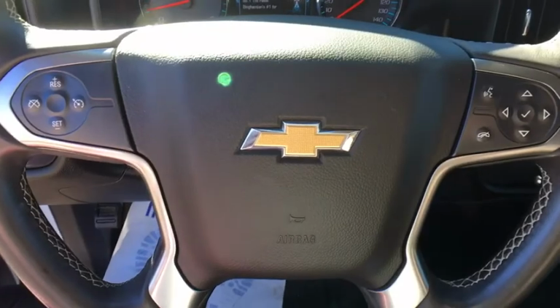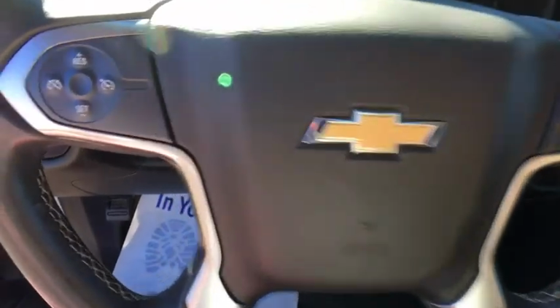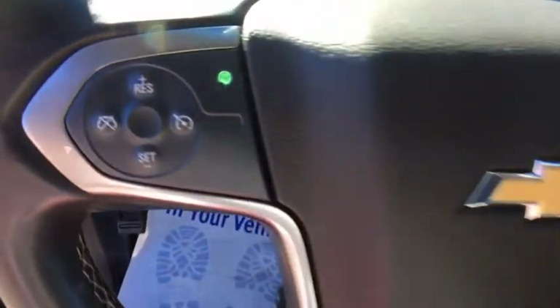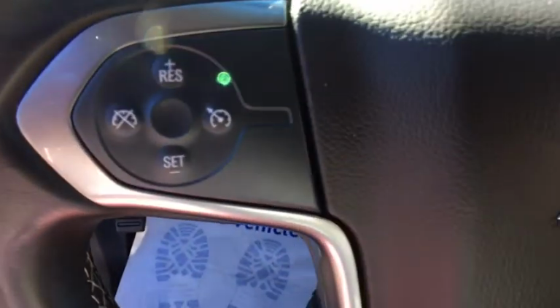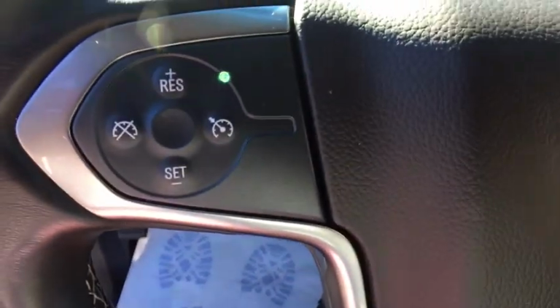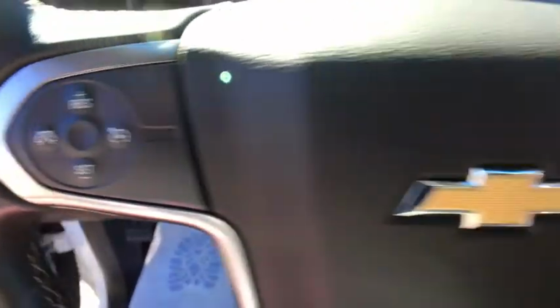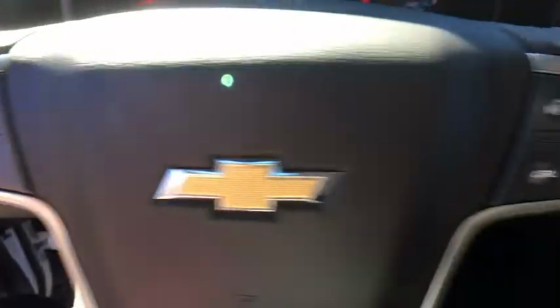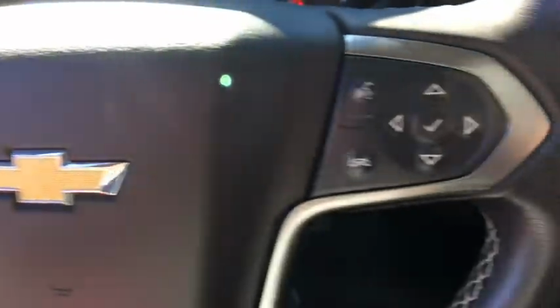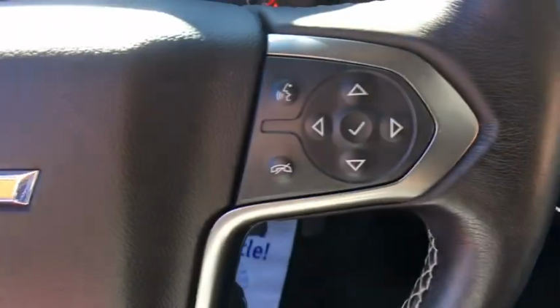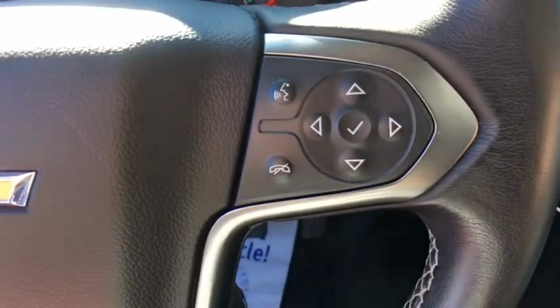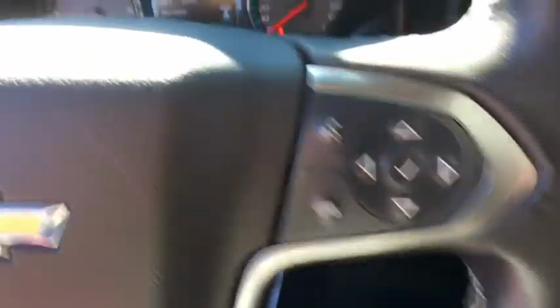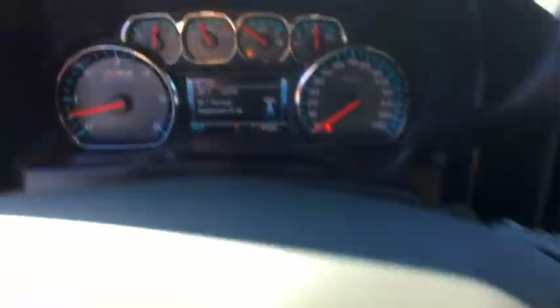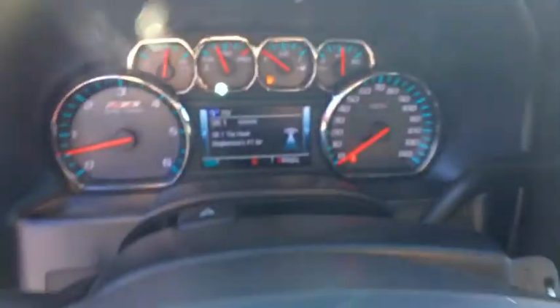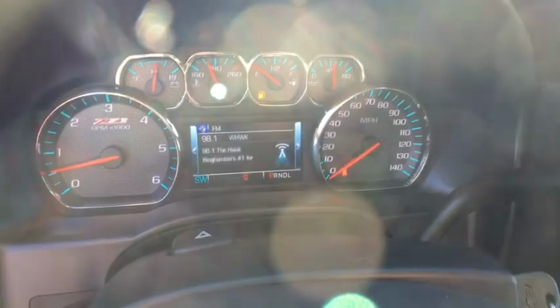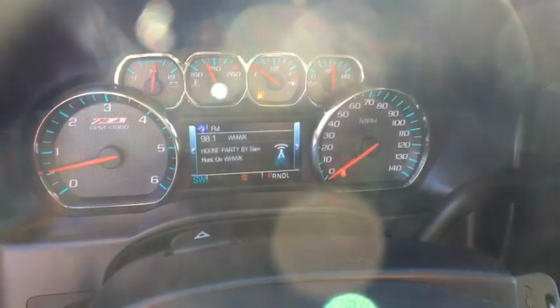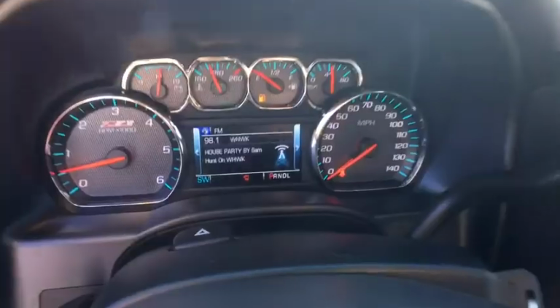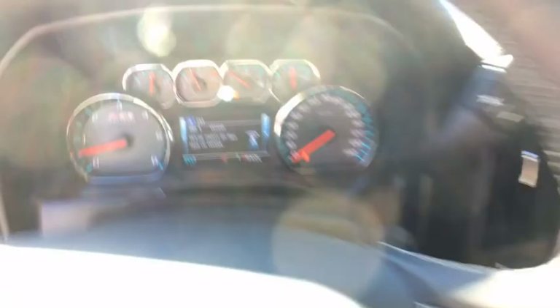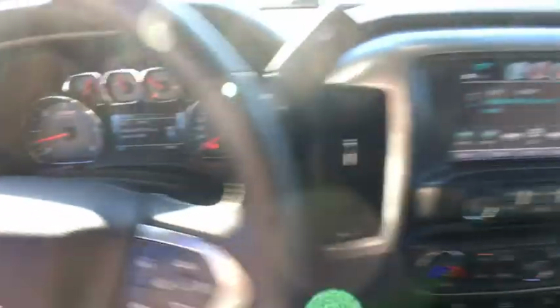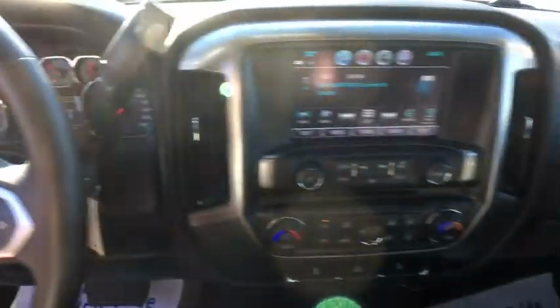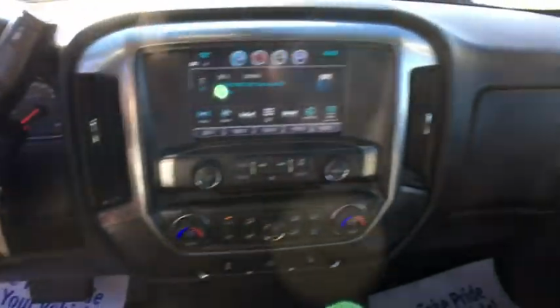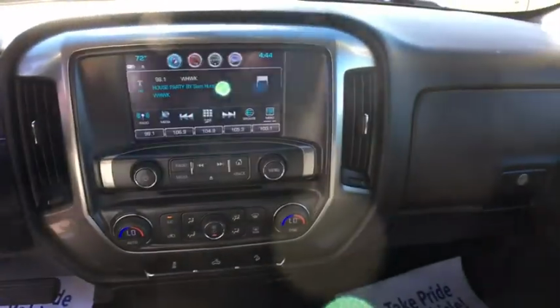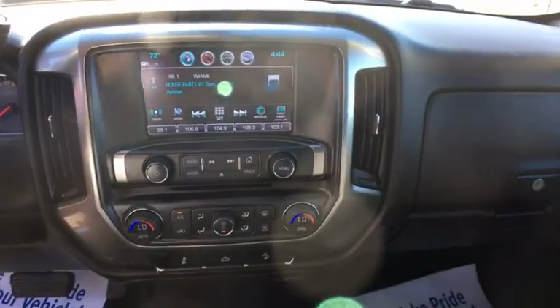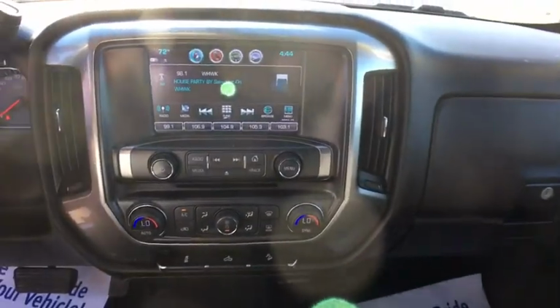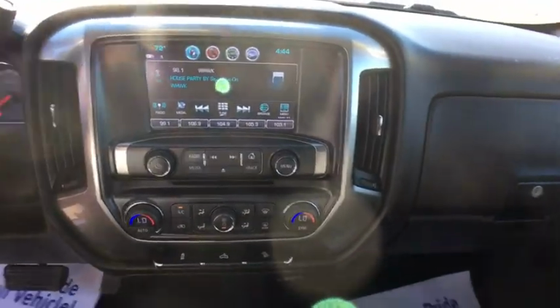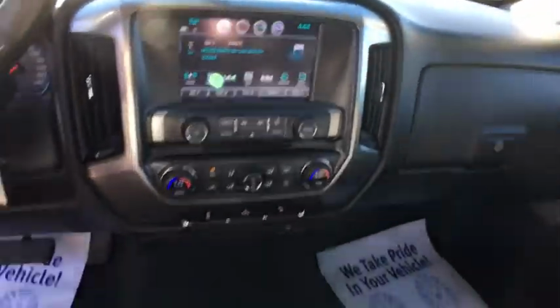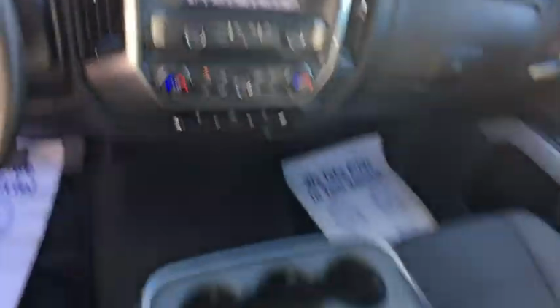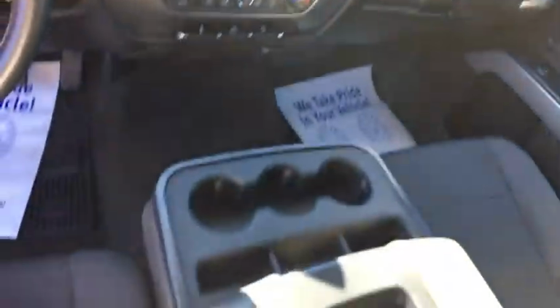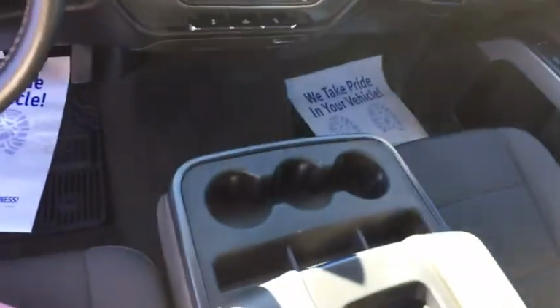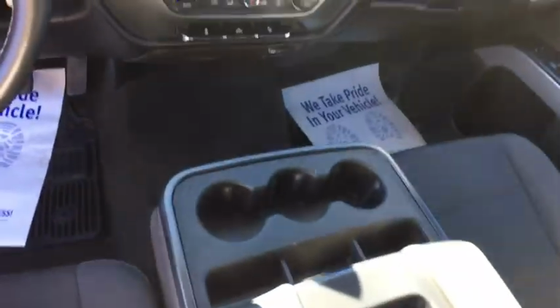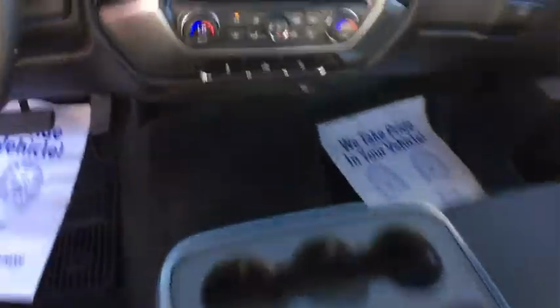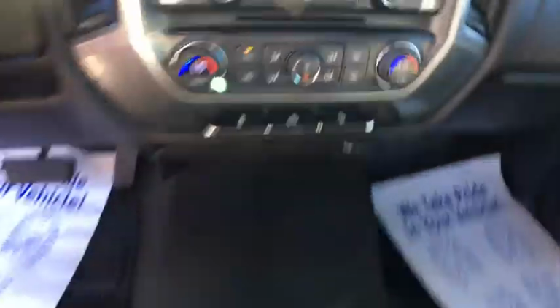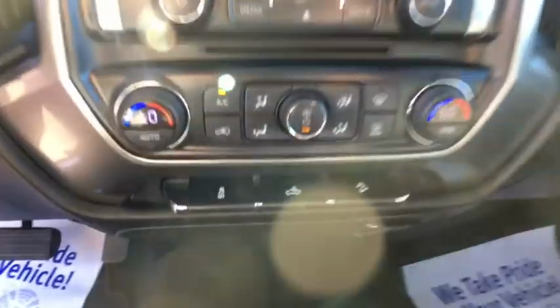Aluminum wheels, four-wheel disc brakes, floor mat, cruise control, four-wheel drive, AM-FM stereo radio, MP3 player, power door locks.